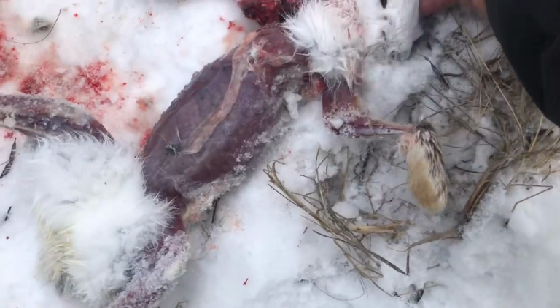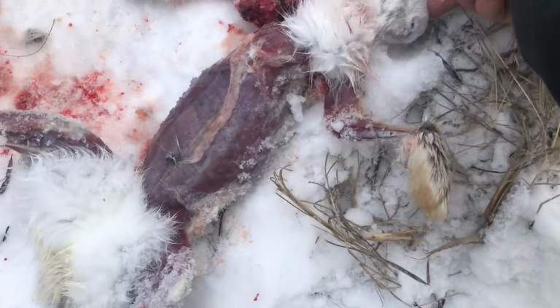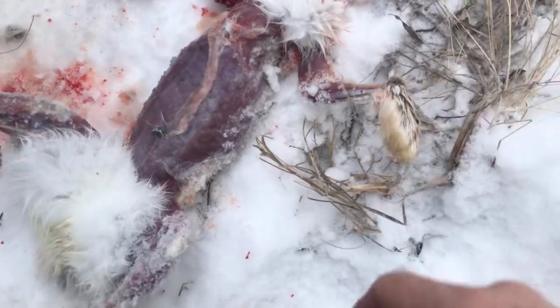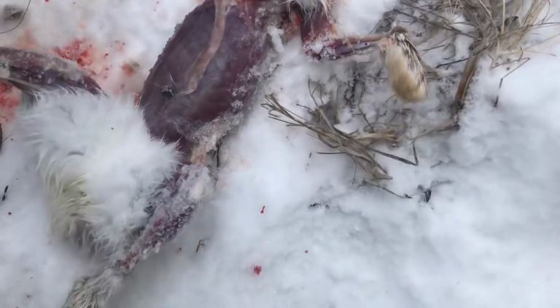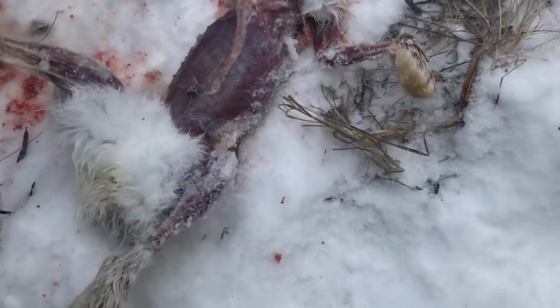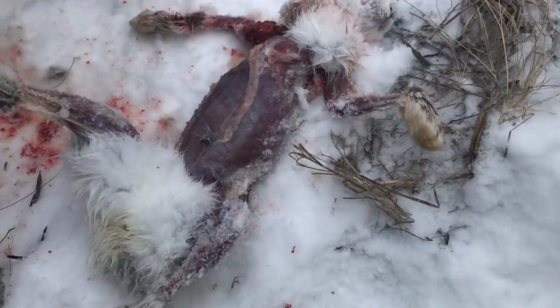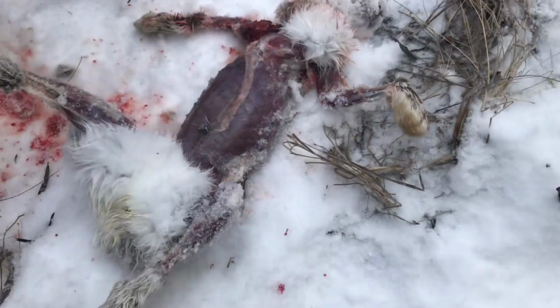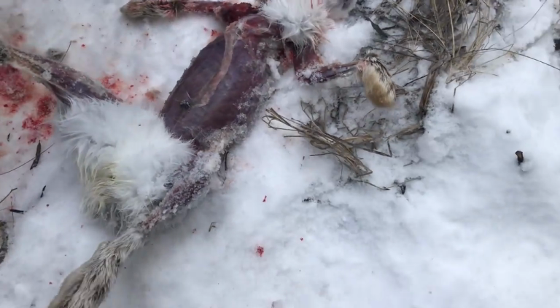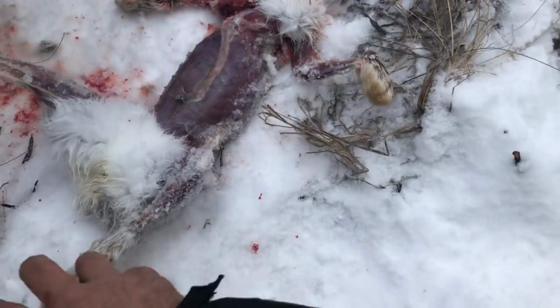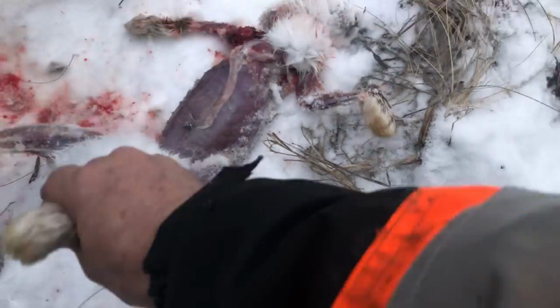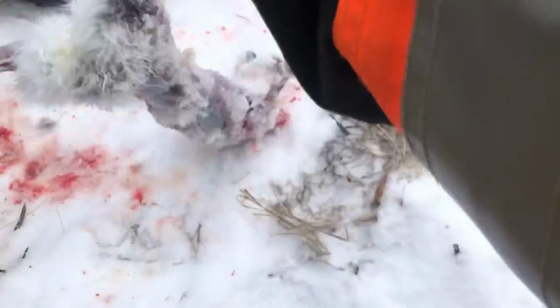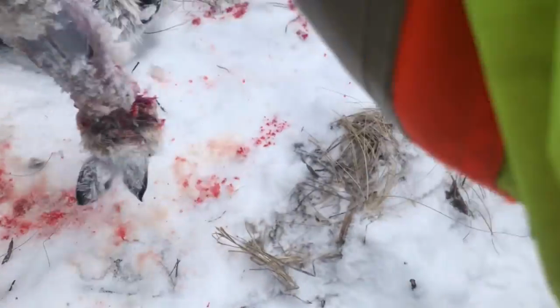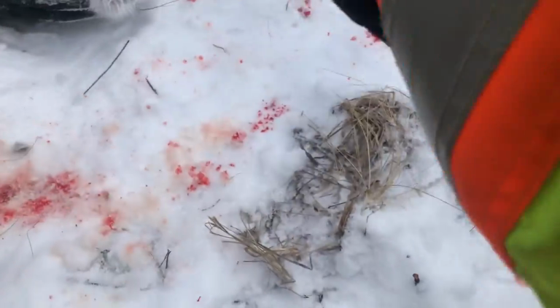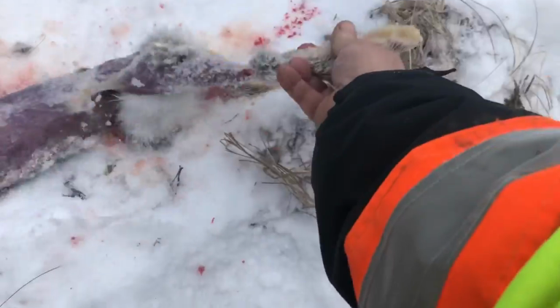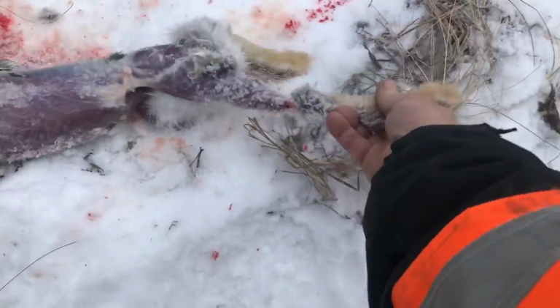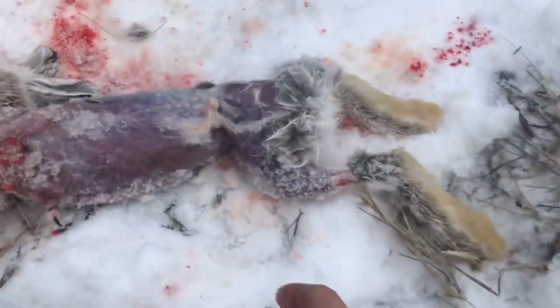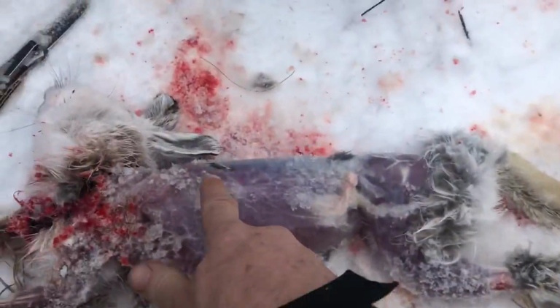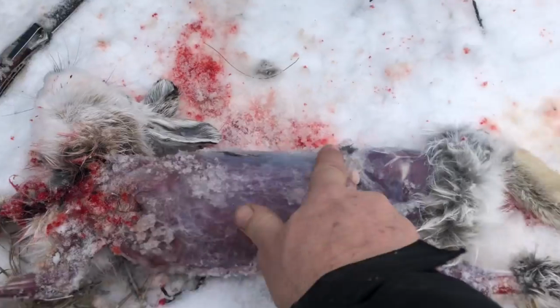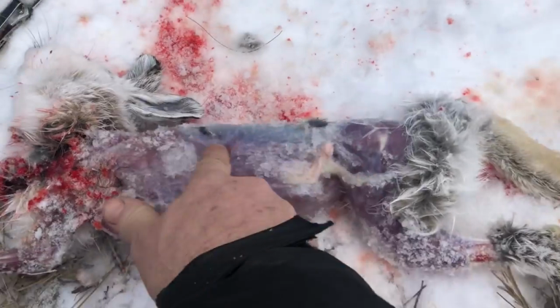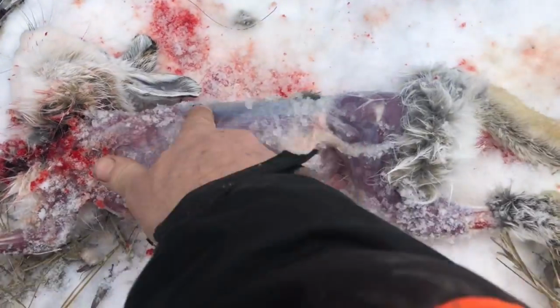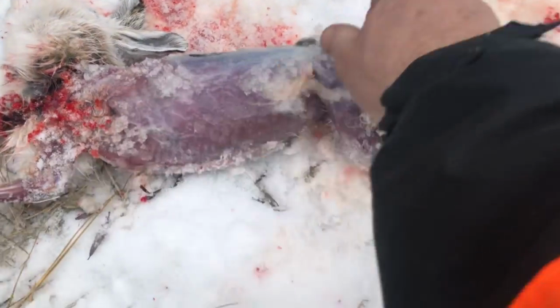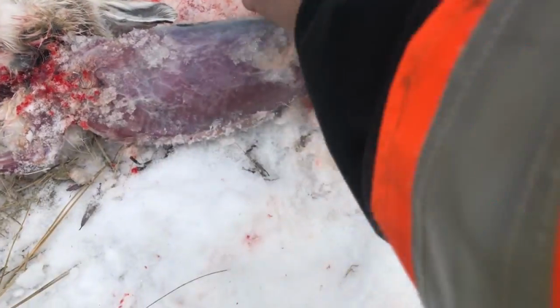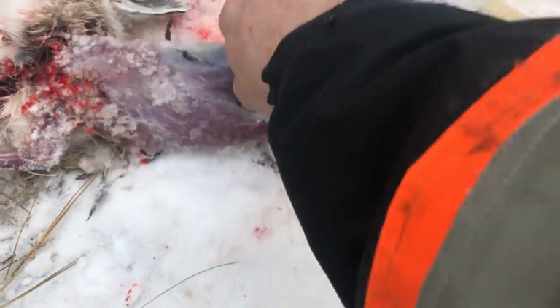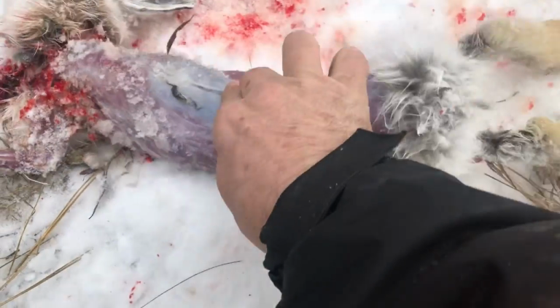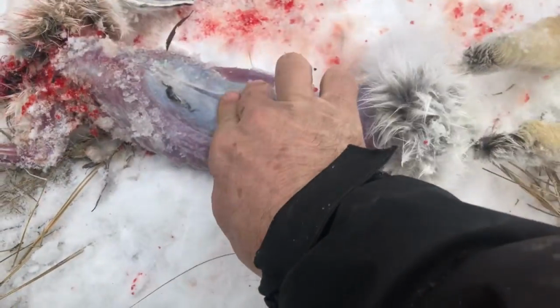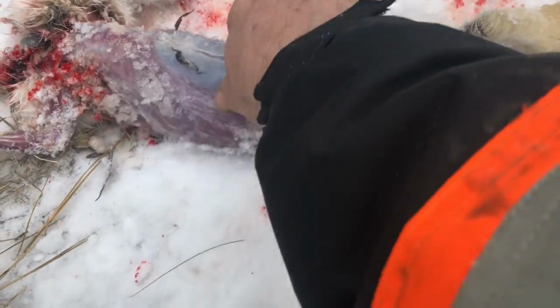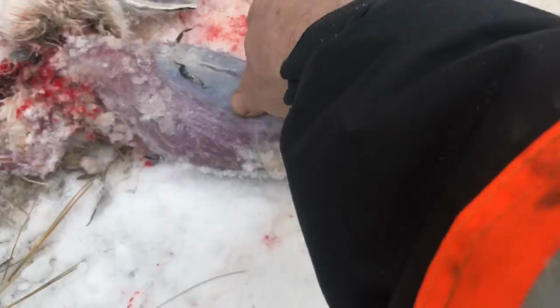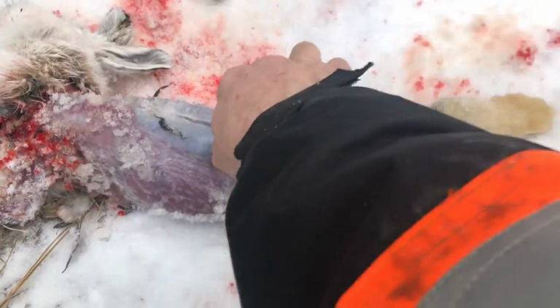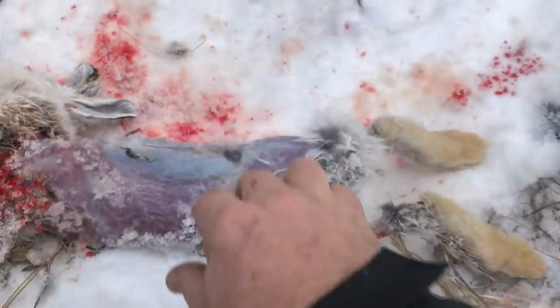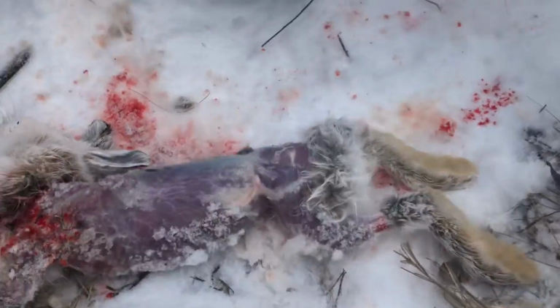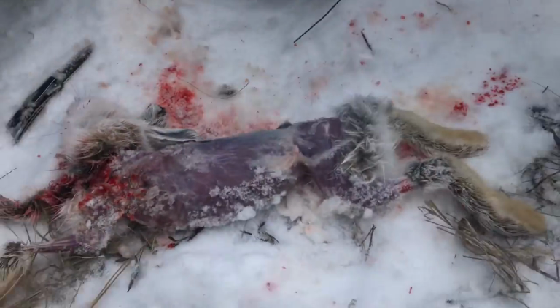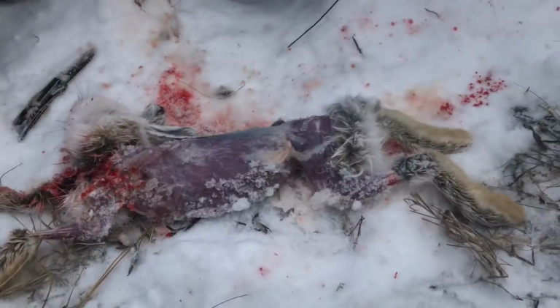And I saw this fur has a pretty decent — pretty decent tenderloins on both sides. That's gonna probably be good eating.